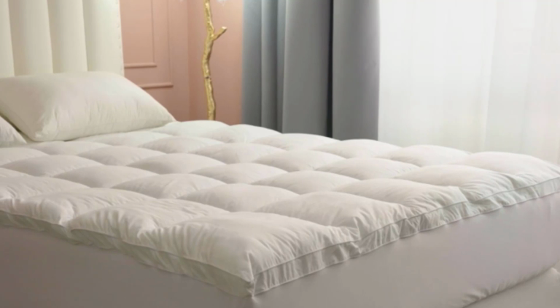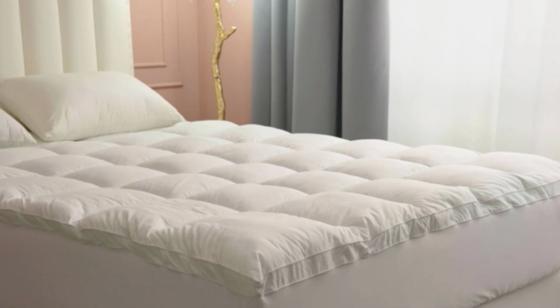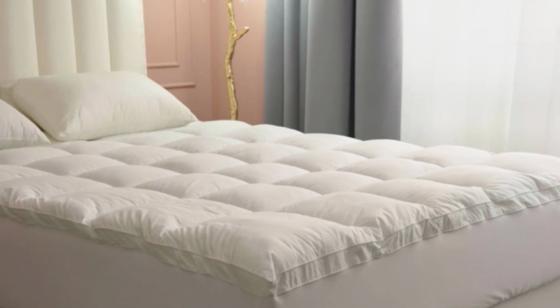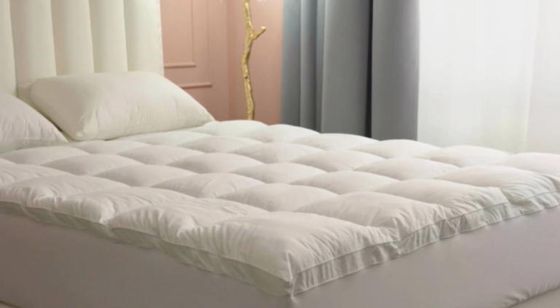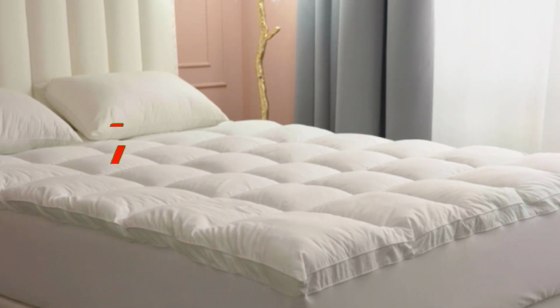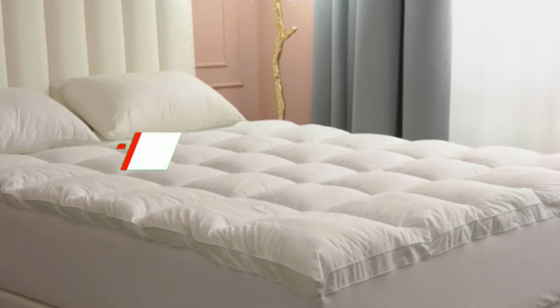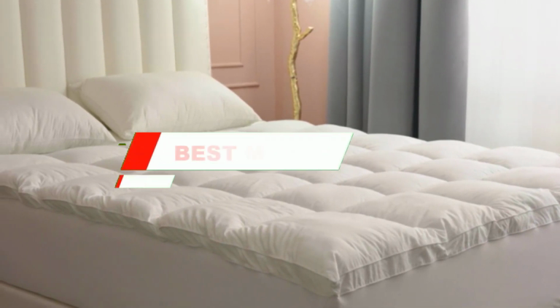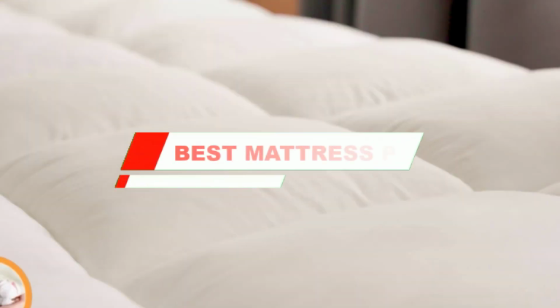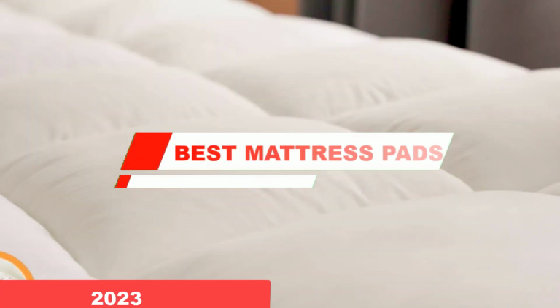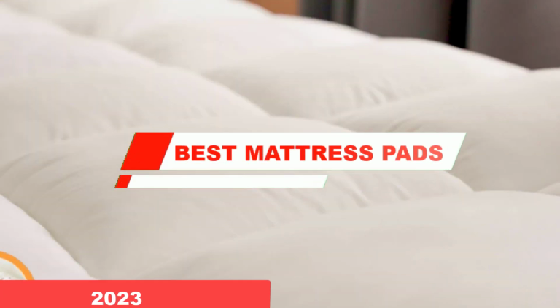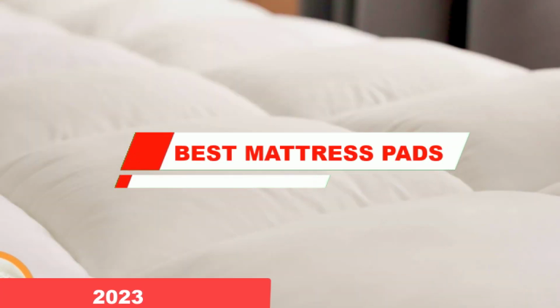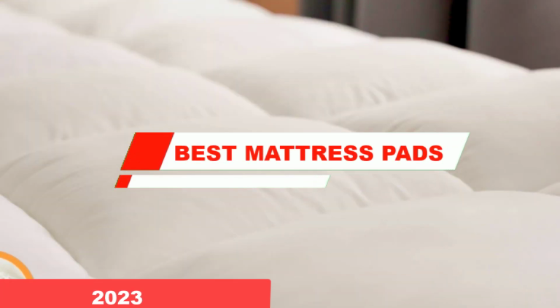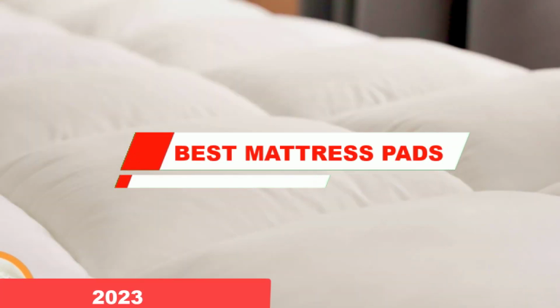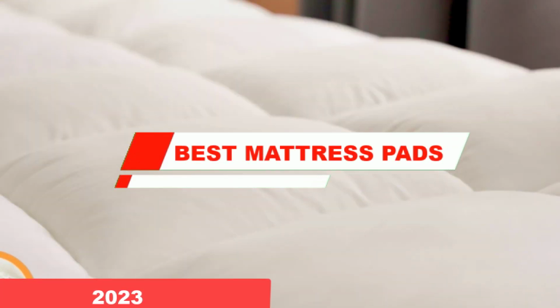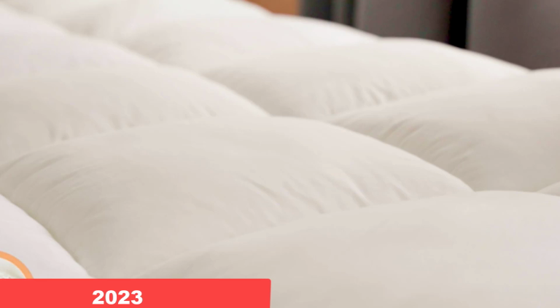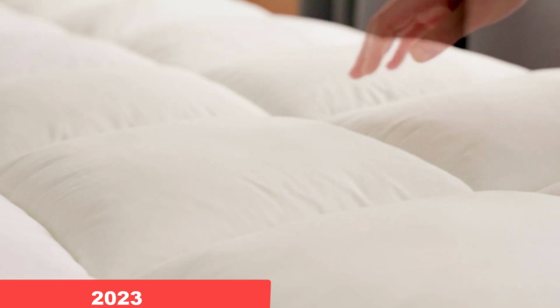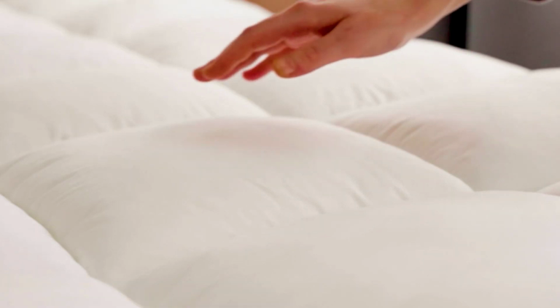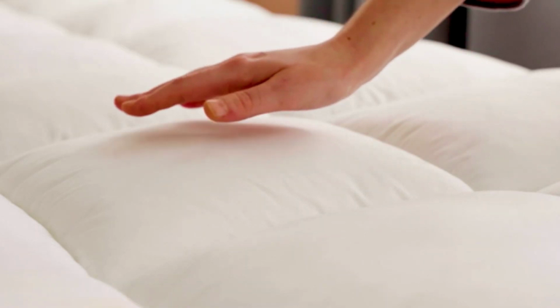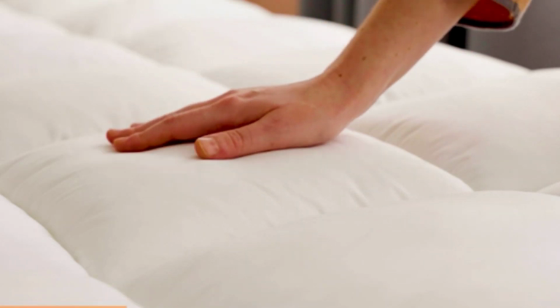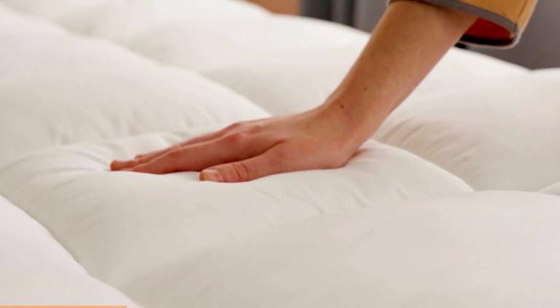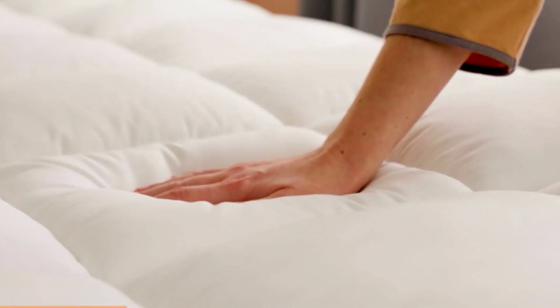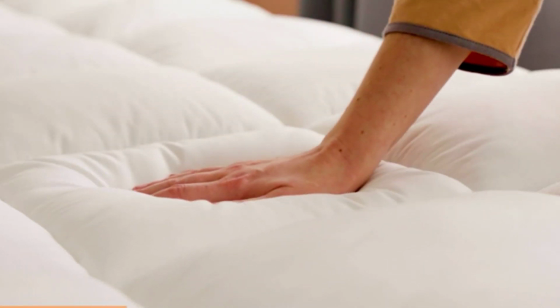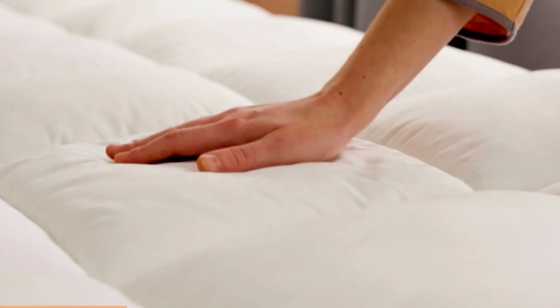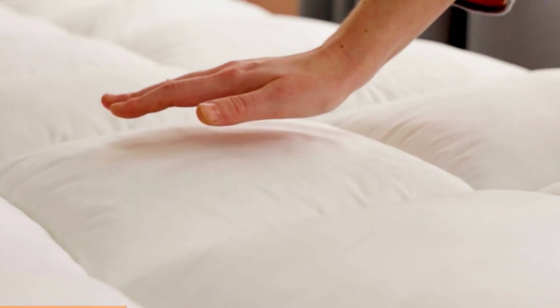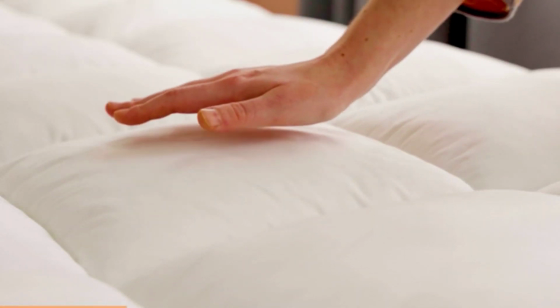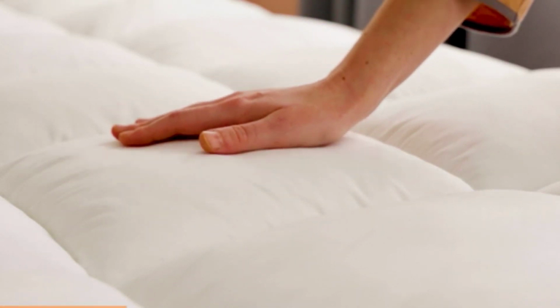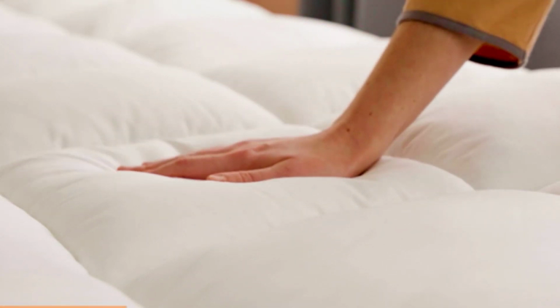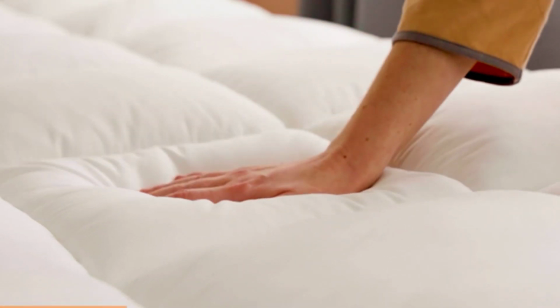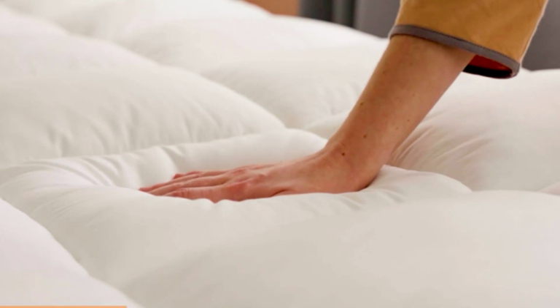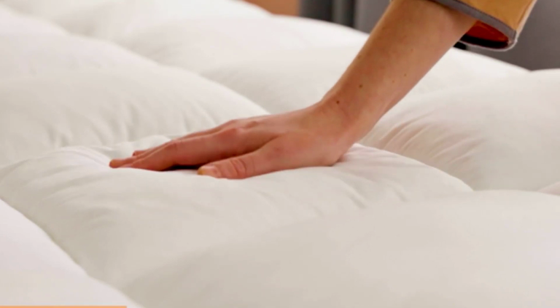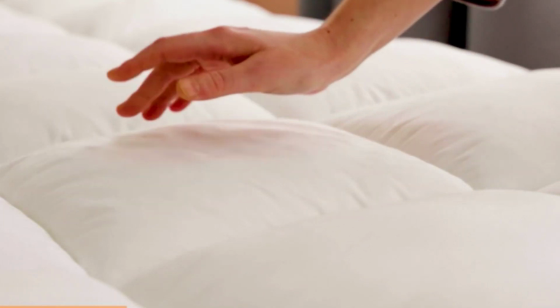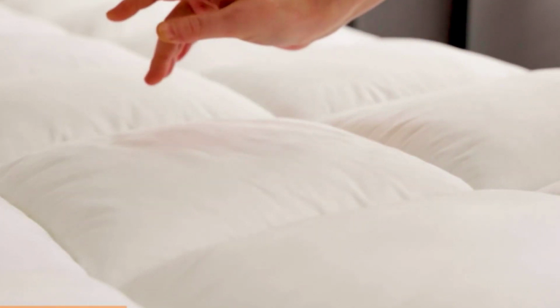Hey guys, welcome to our video on the best mattress pads of 2023. A mattress pad is an essential accessory for any bed, as it not only provides extra comfort, but also protects your mattress from spills, stains, and allergens.